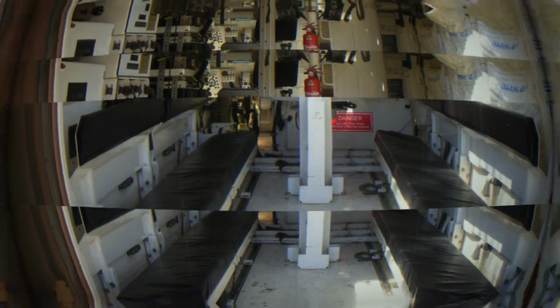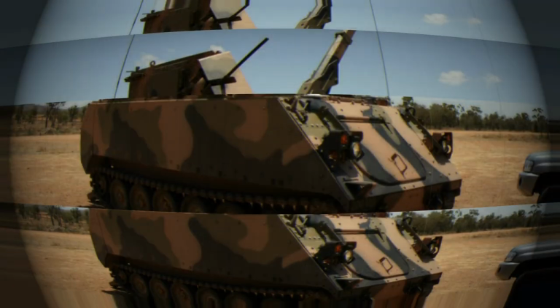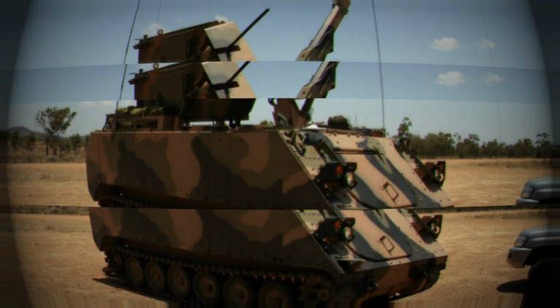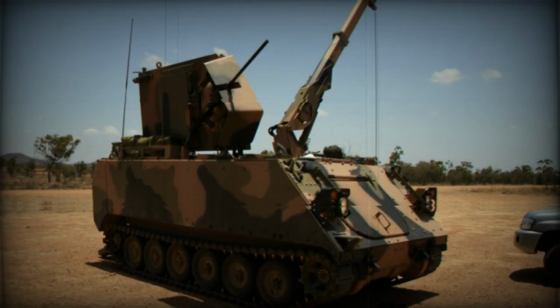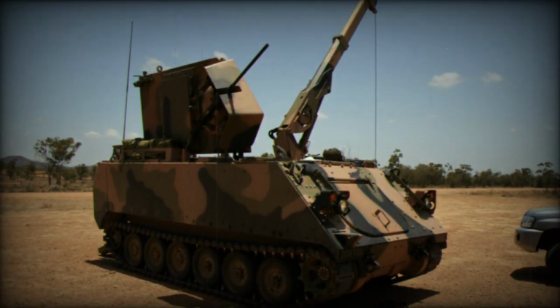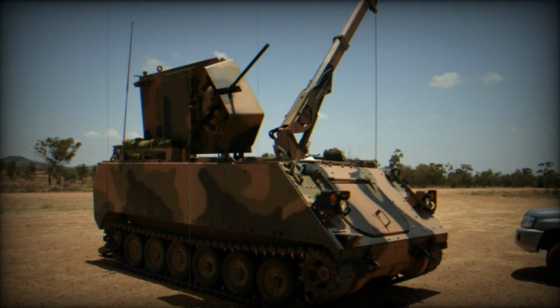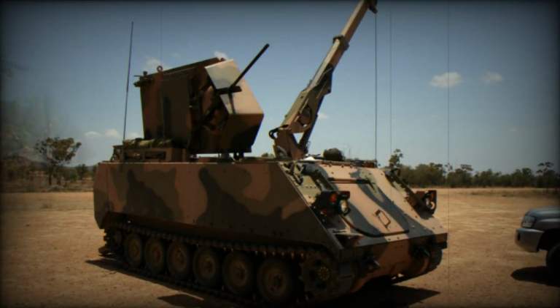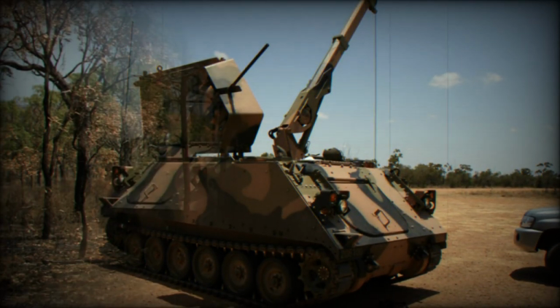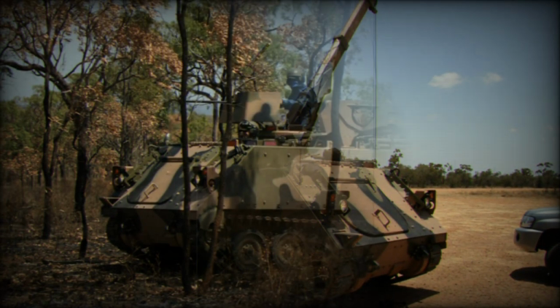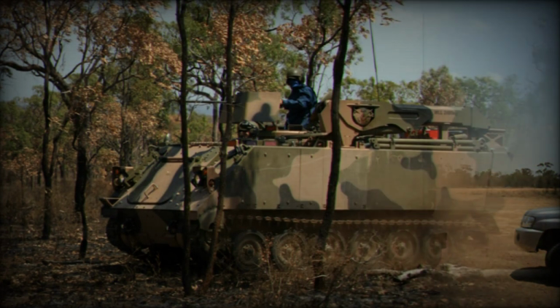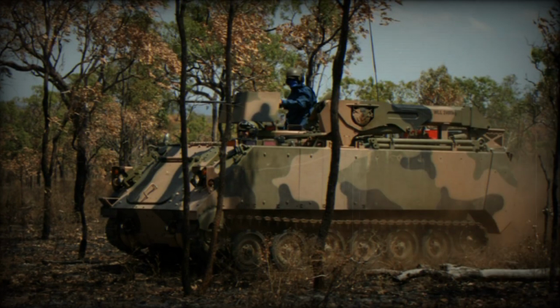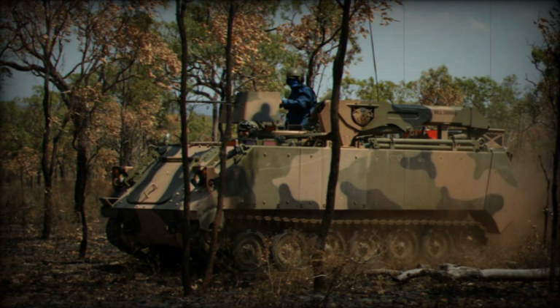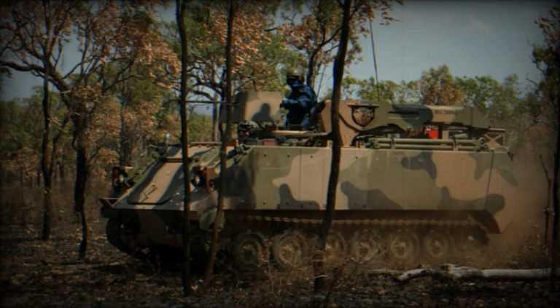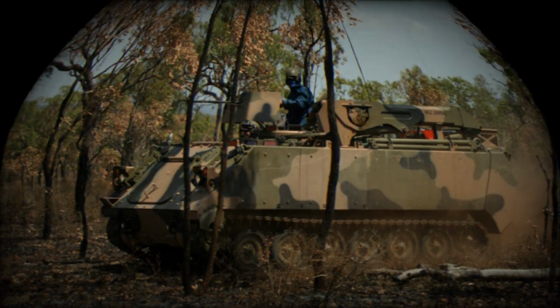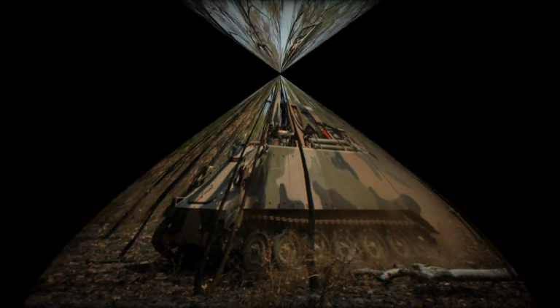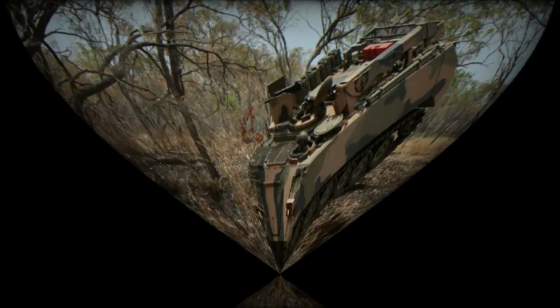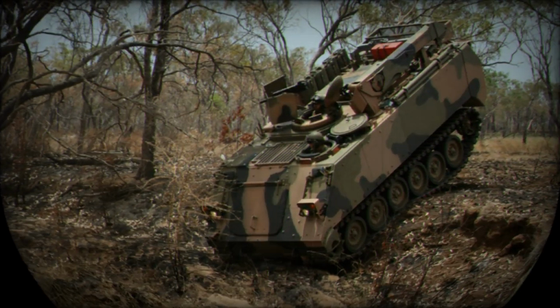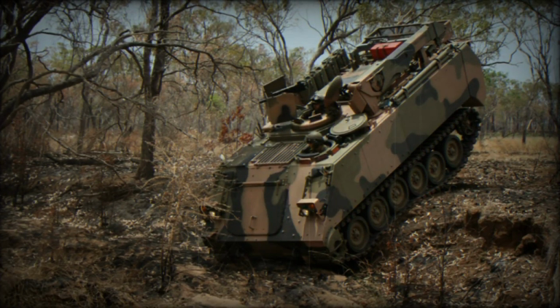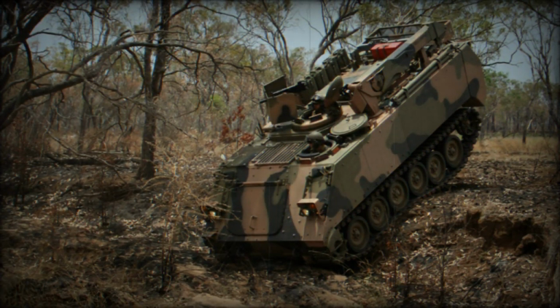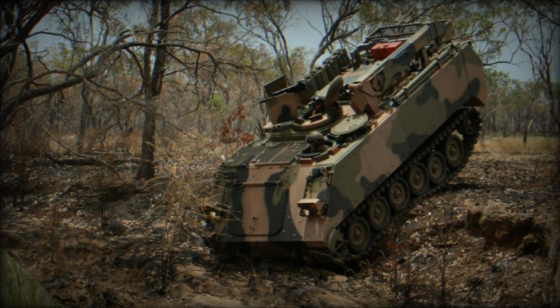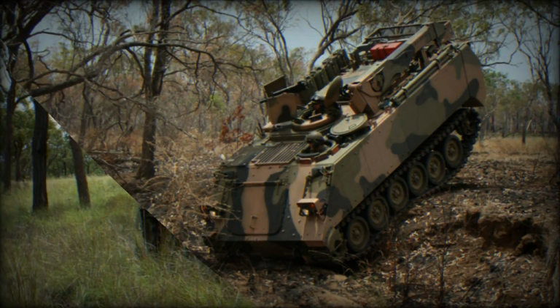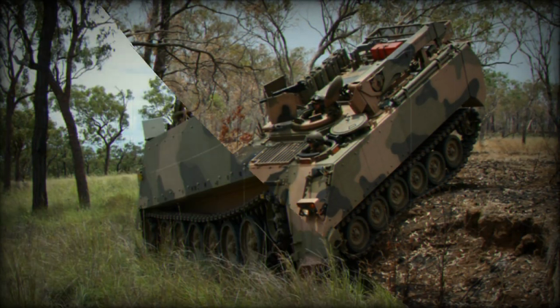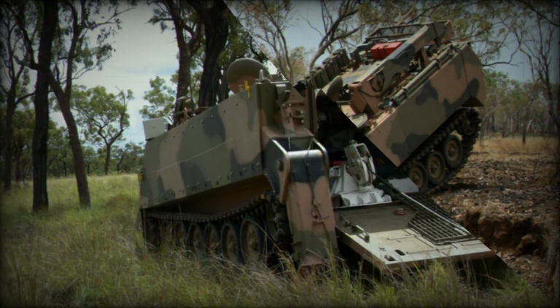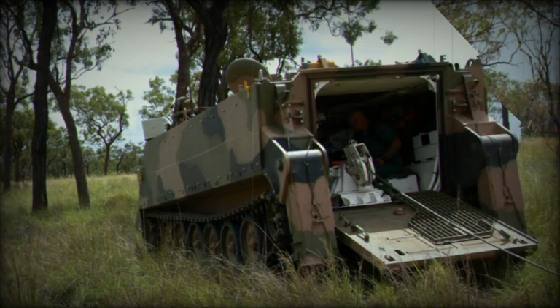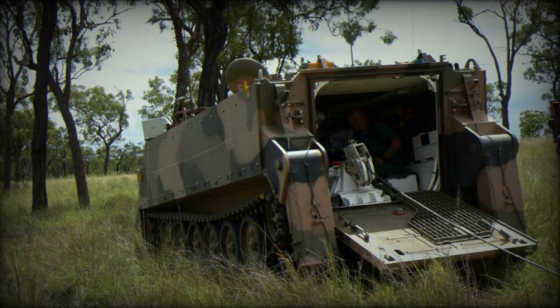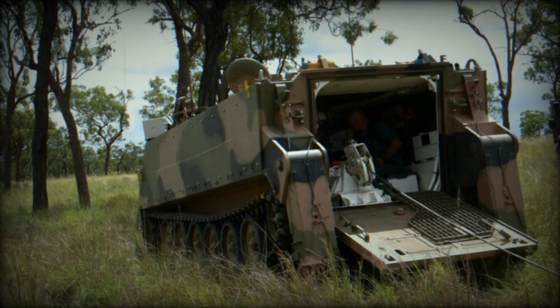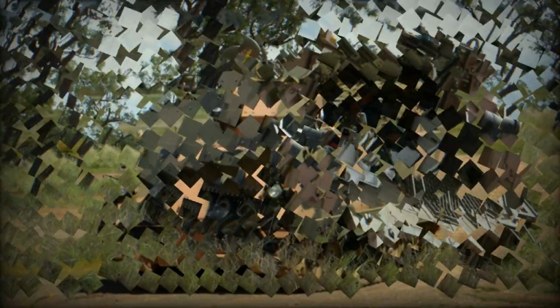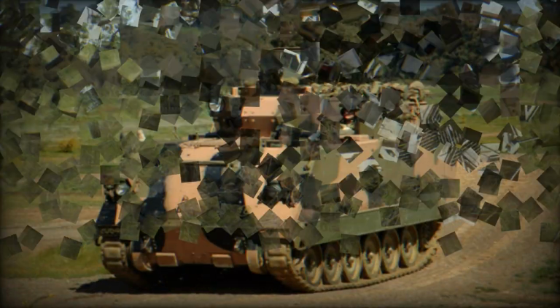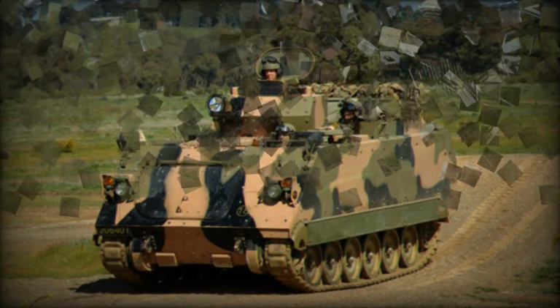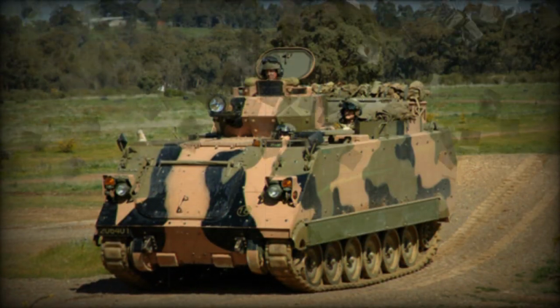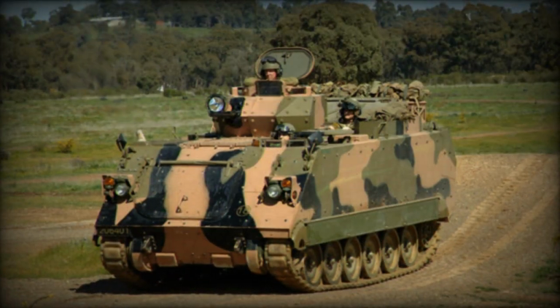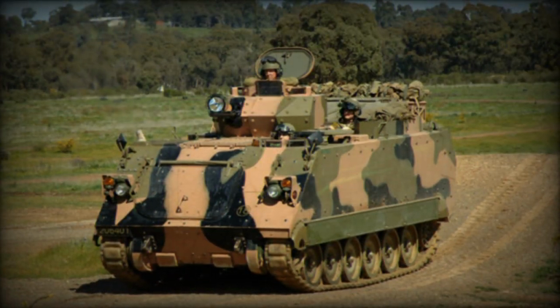The upgrade also provides enhancement in firepower. The M113S4 is fitted with a new one-man turret armed with a heavy machine gun. It is worth mentioning that the Australian Army uses Armored Personnel Carriers for light infantry fire support.